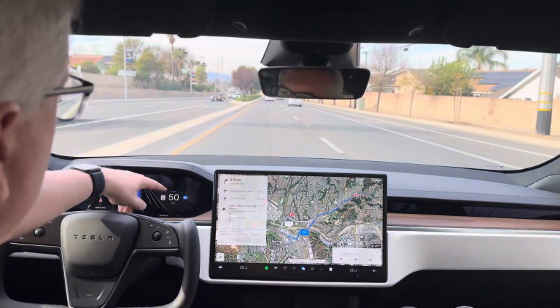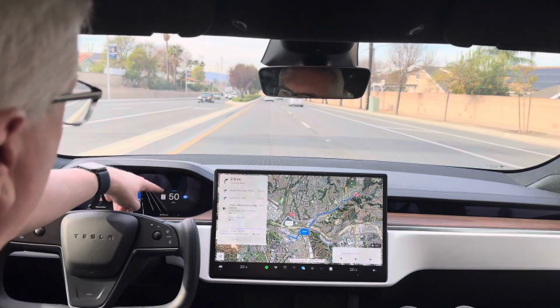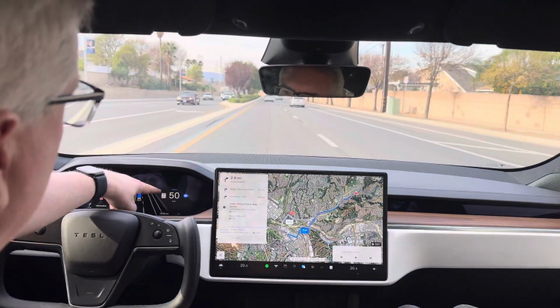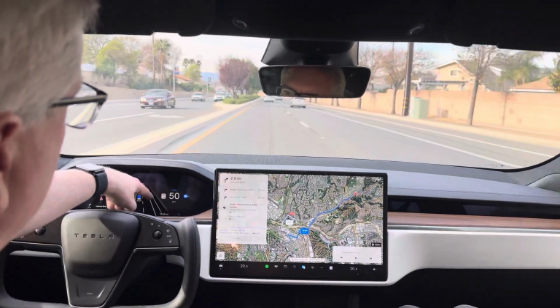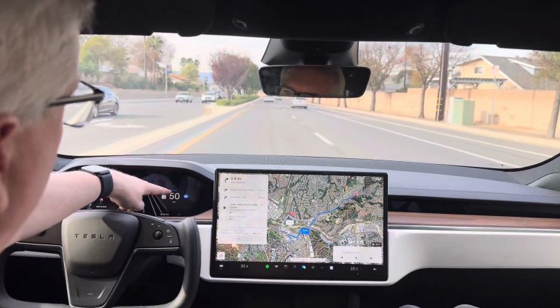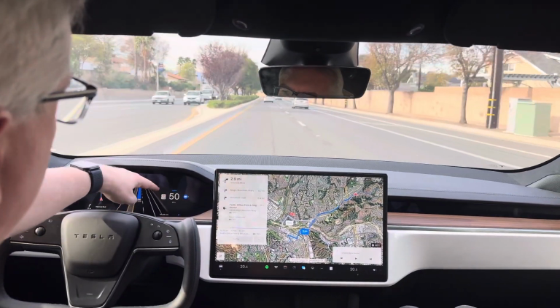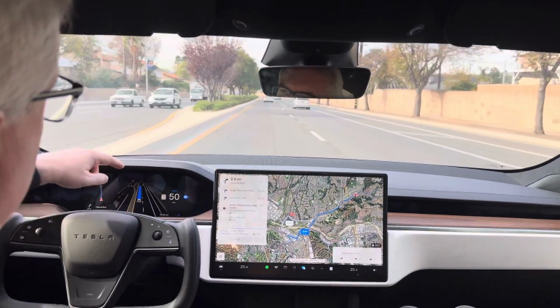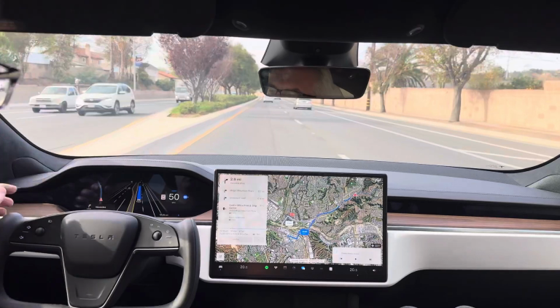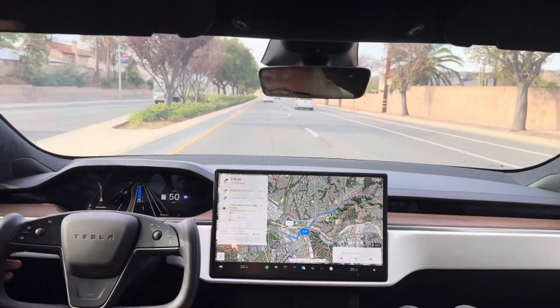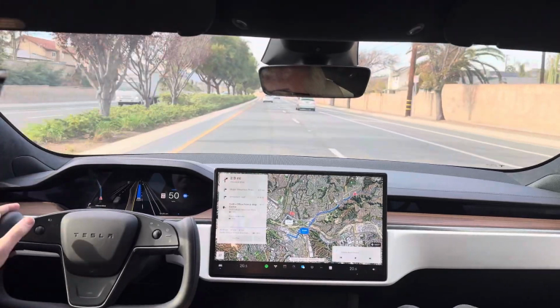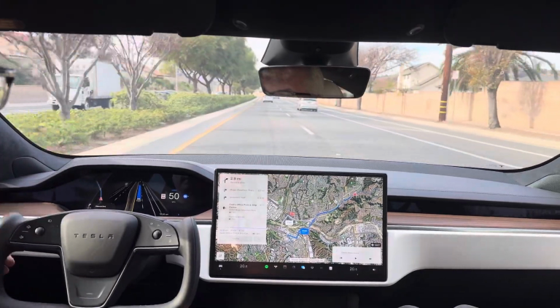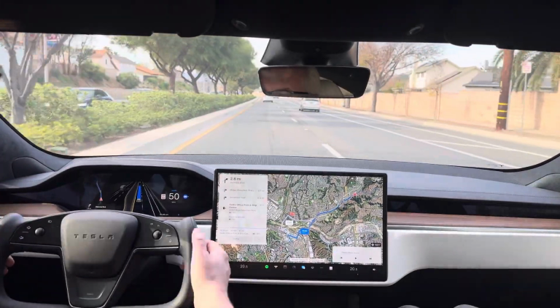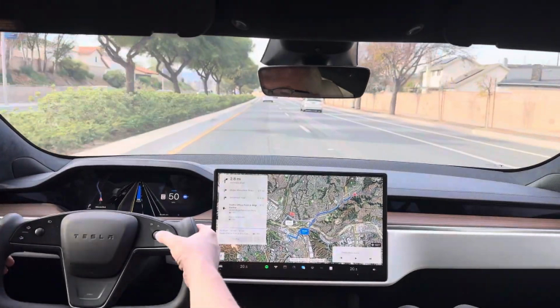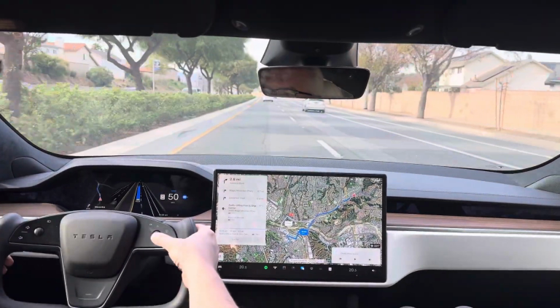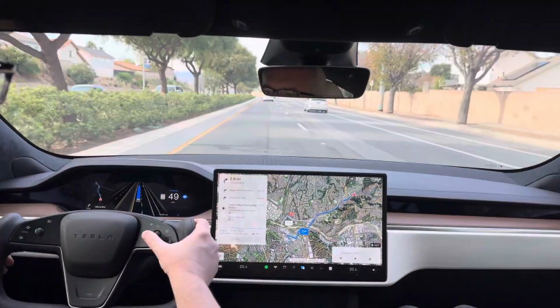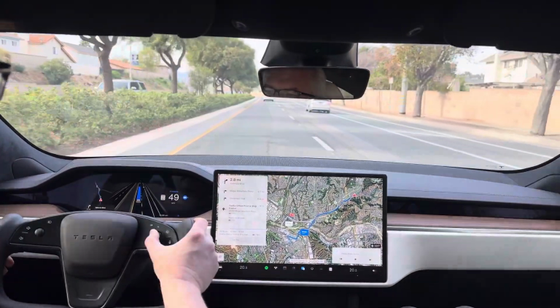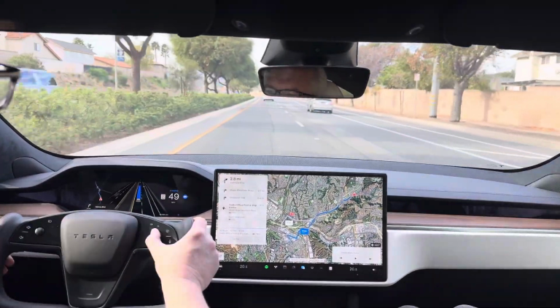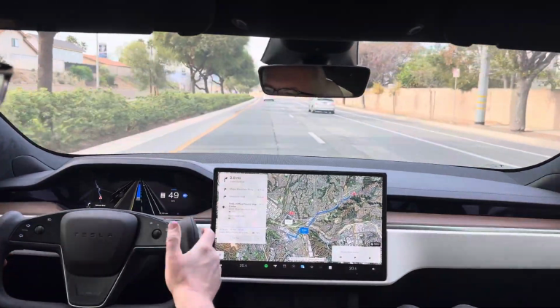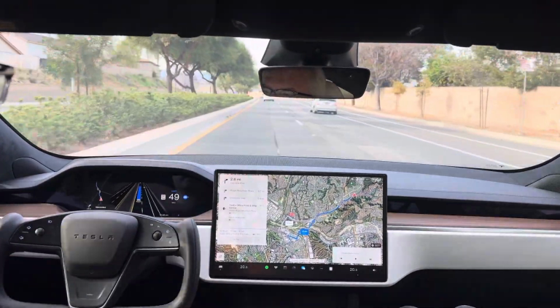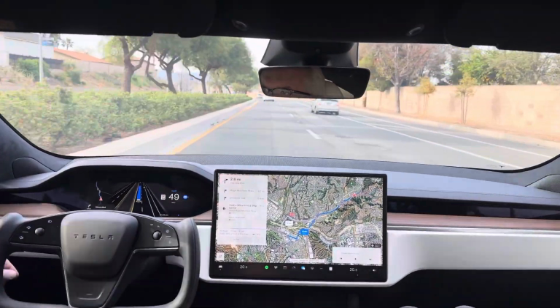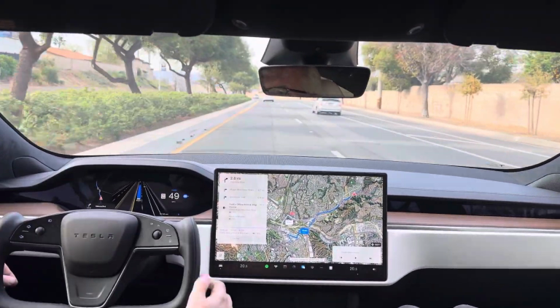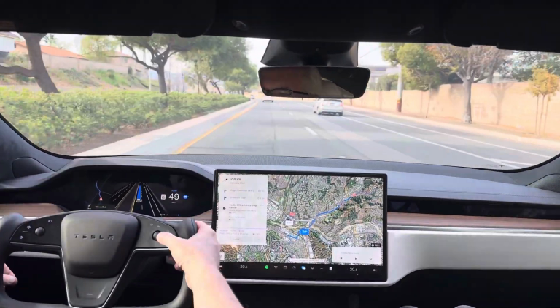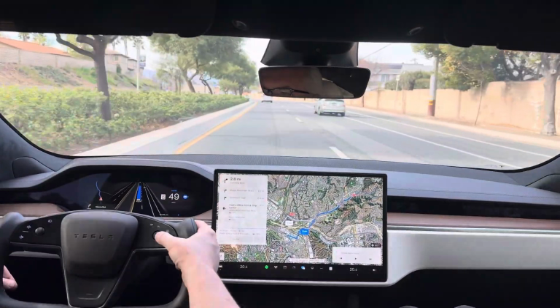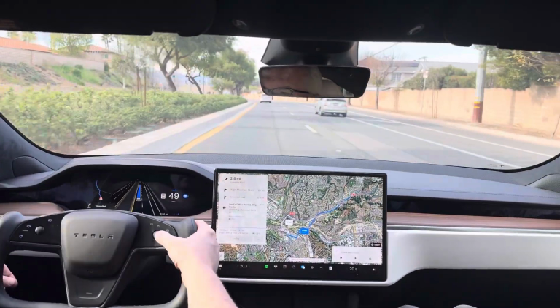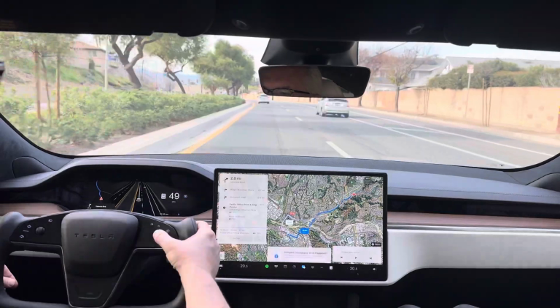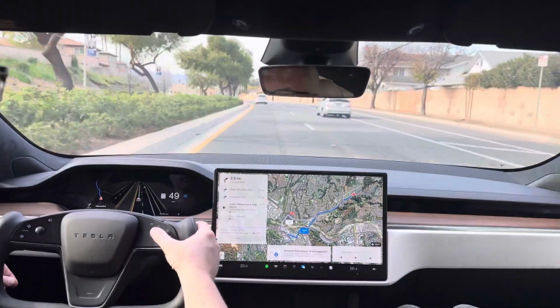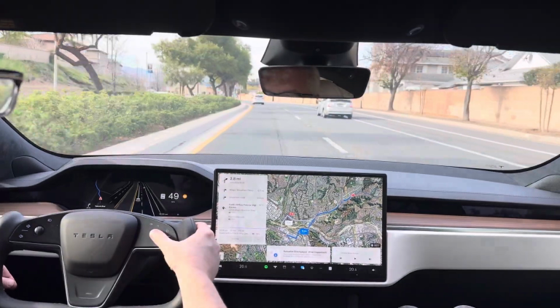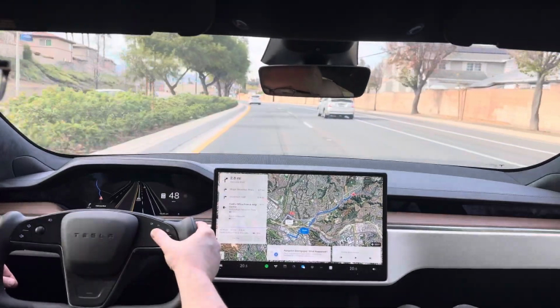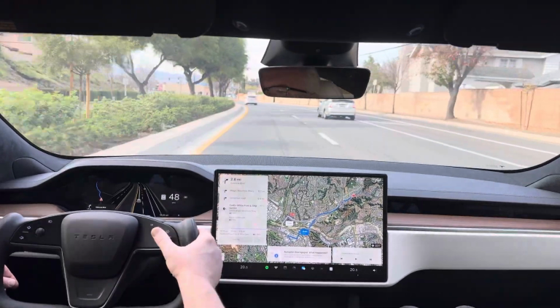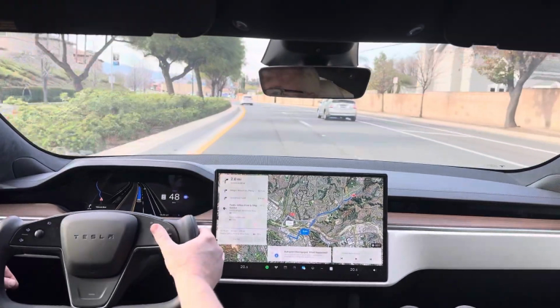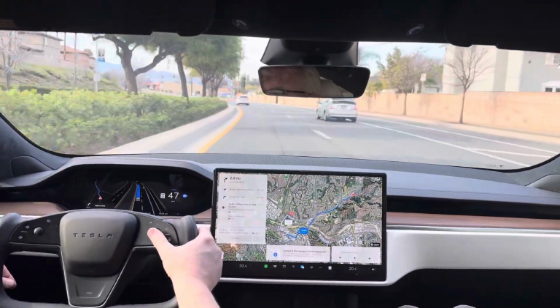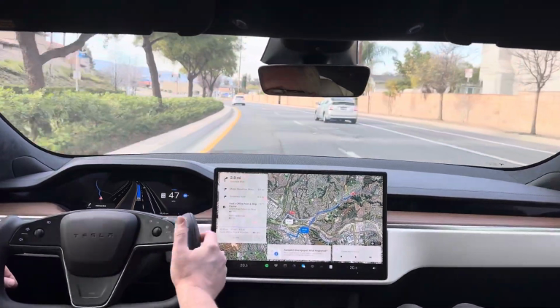Now it says 'Hurry' because we're at 50. So it's the profile, and then we can change it by doing this — to Standard or Hurry. Accidental disengagement.